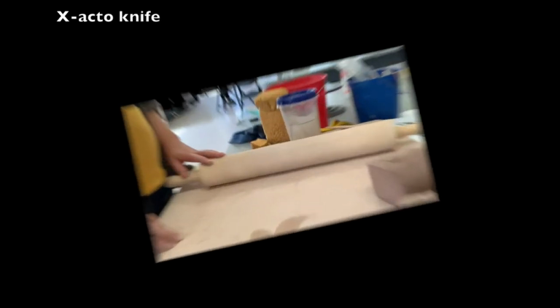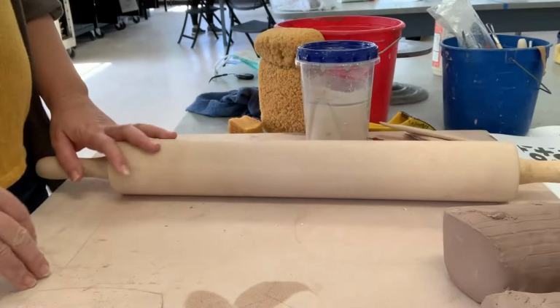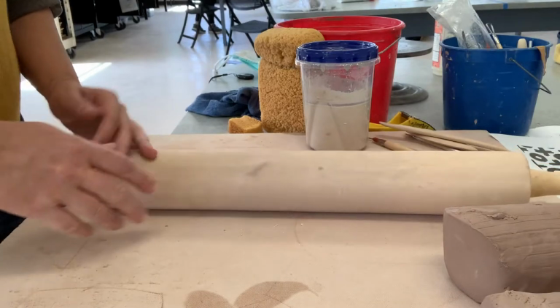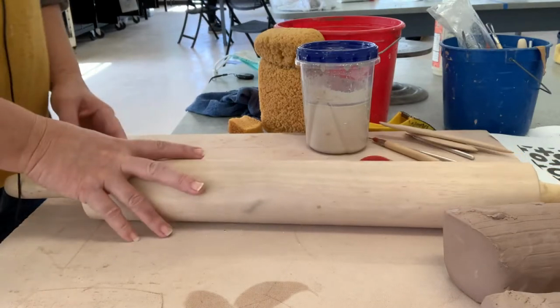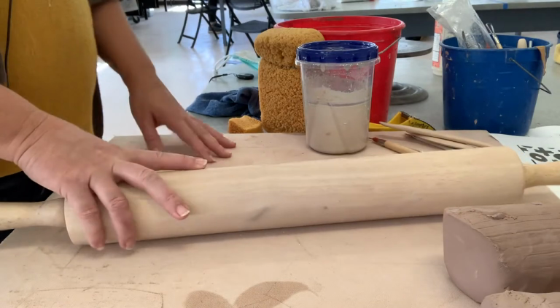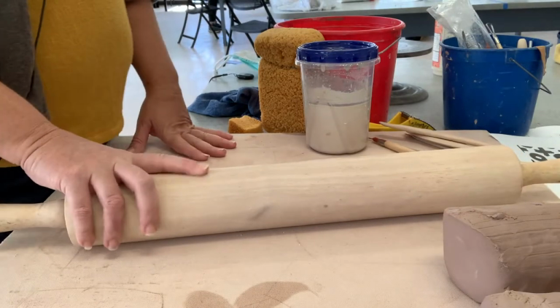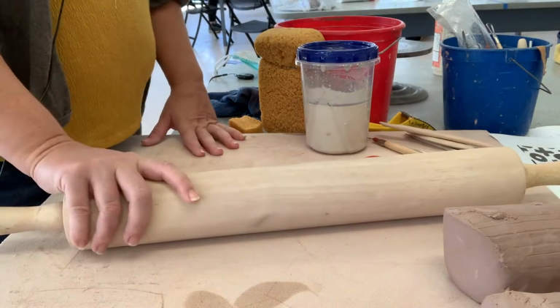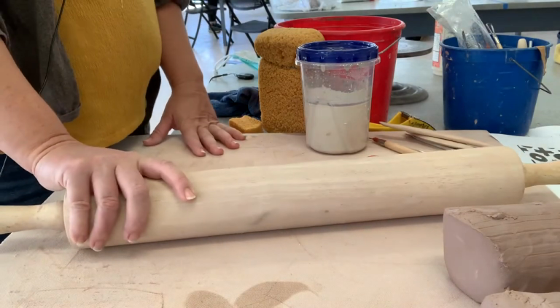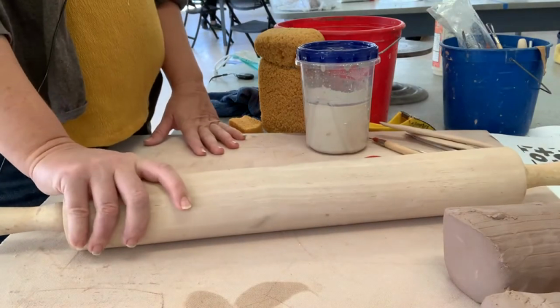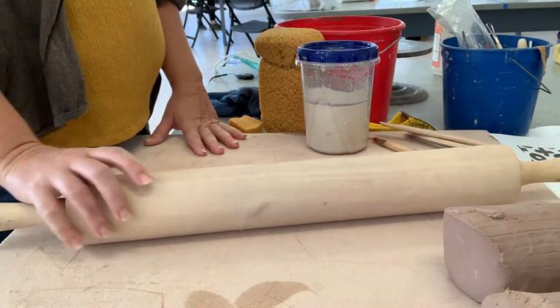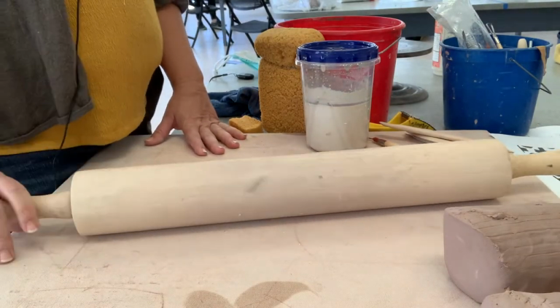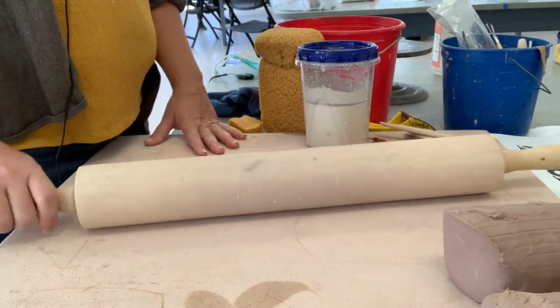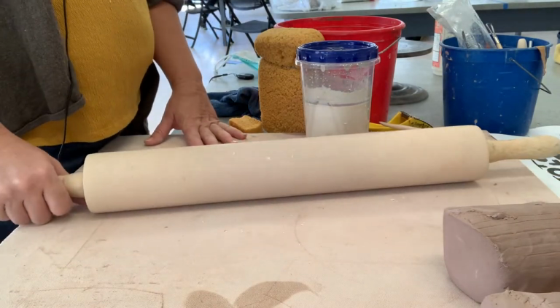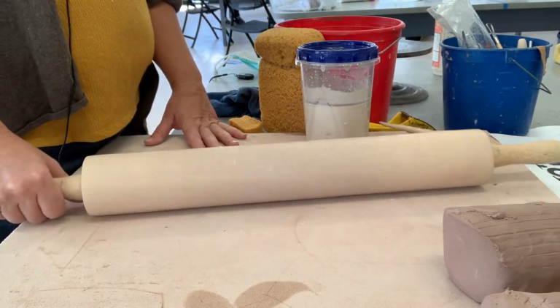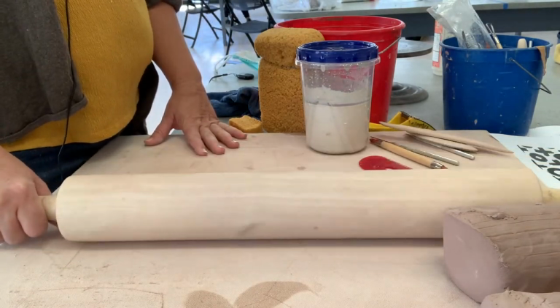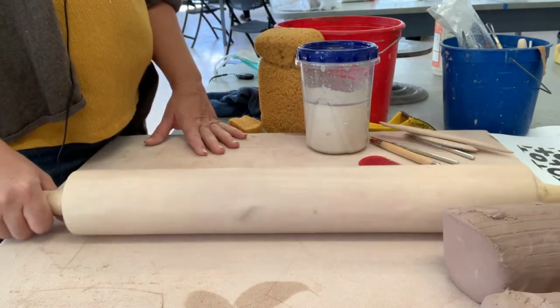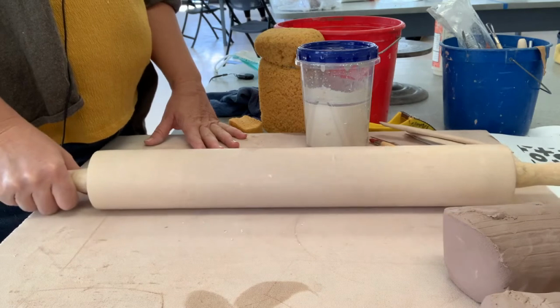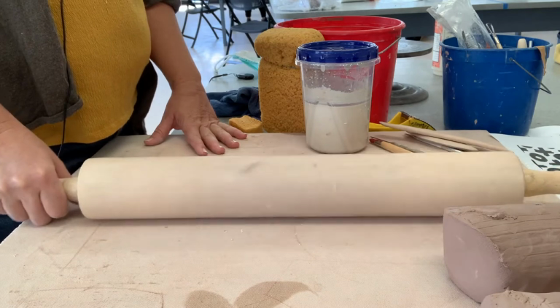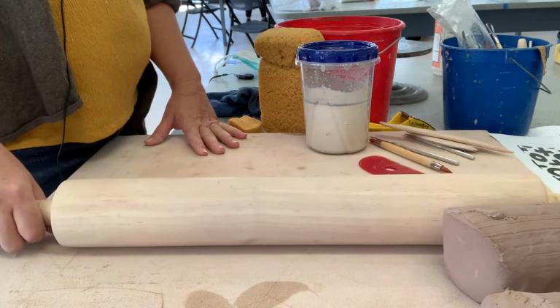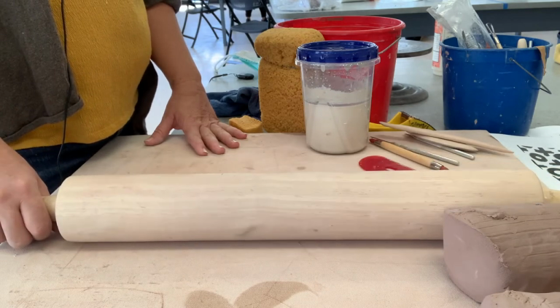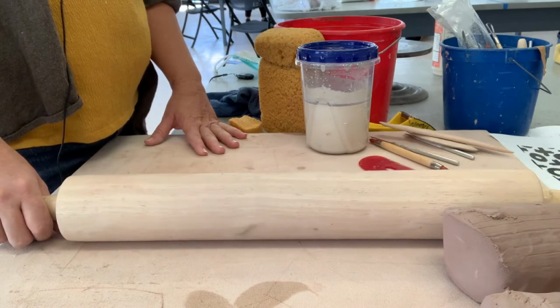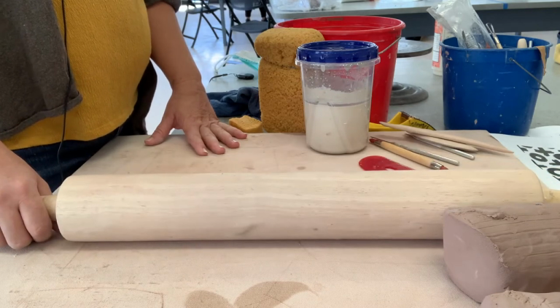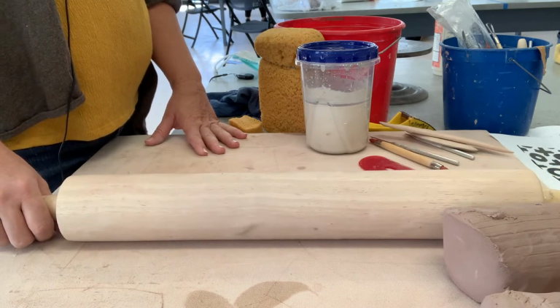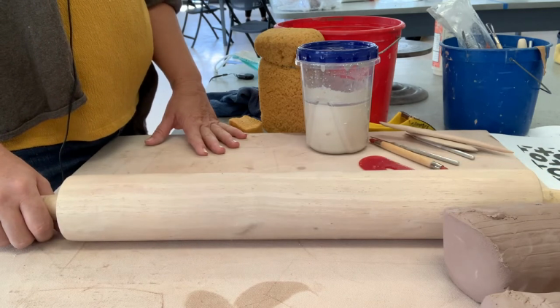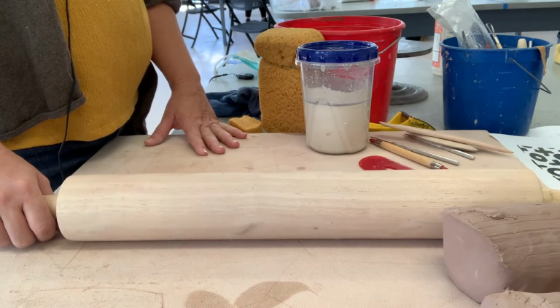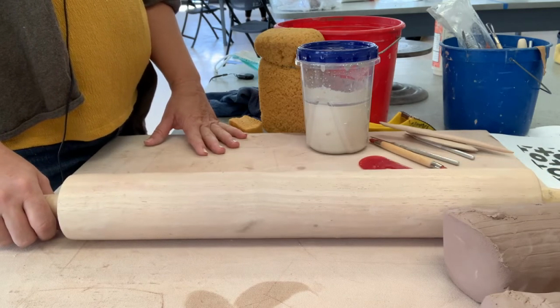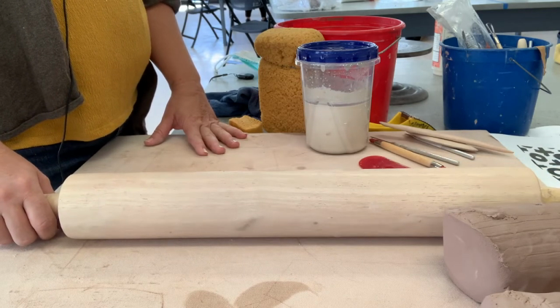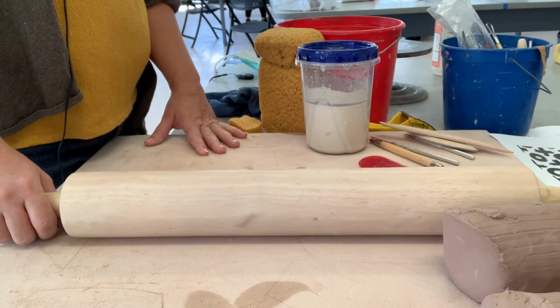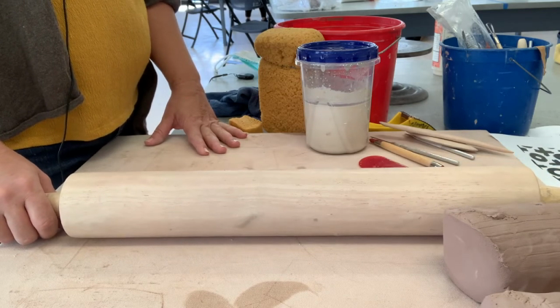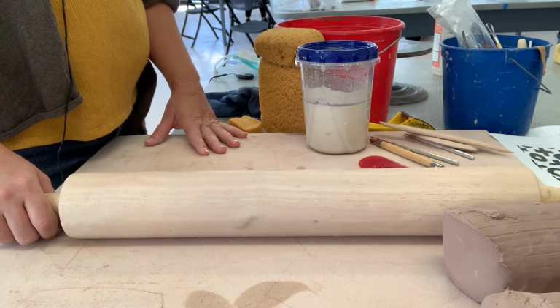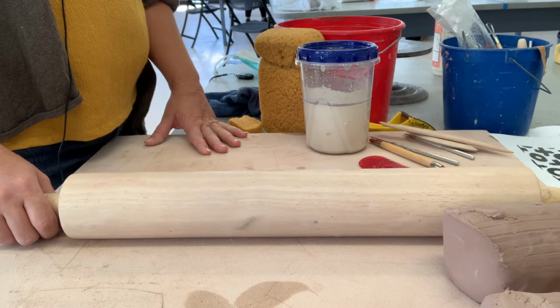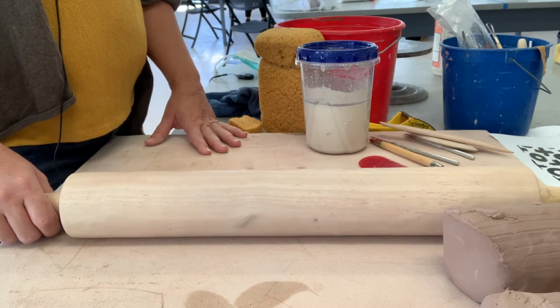Welcome. What we're going to do today is make a small bud vase with image transfers — specifically laser jet image transfers.